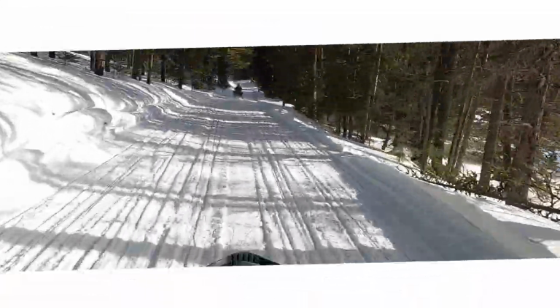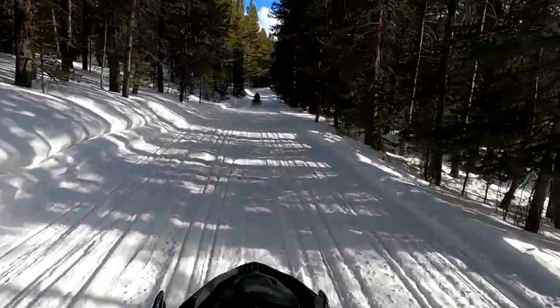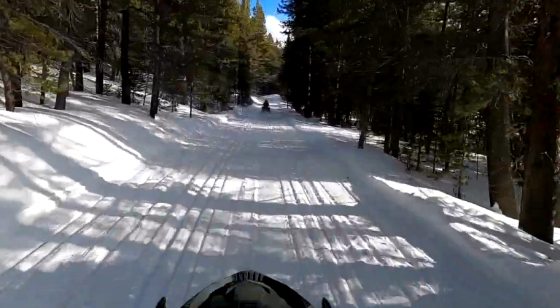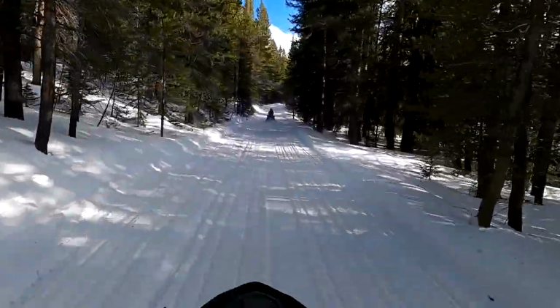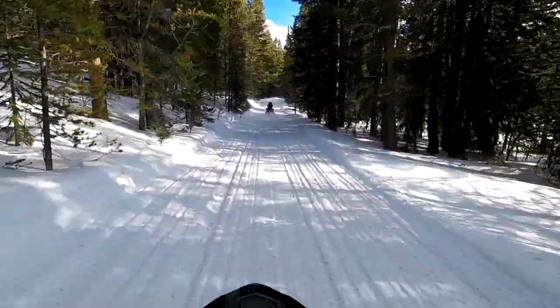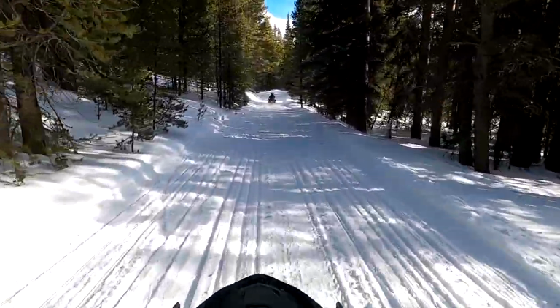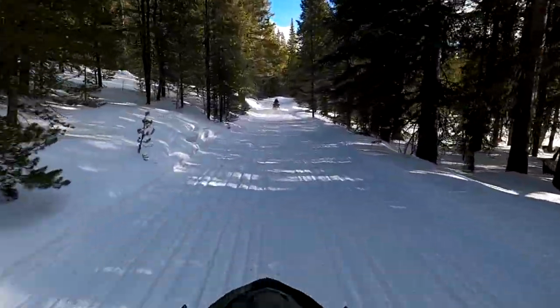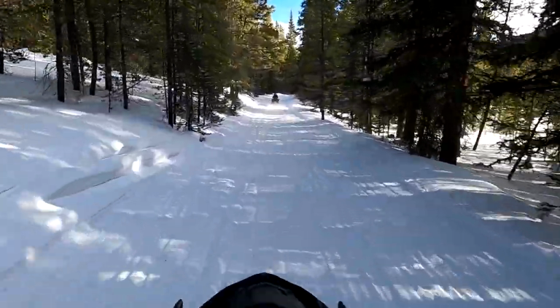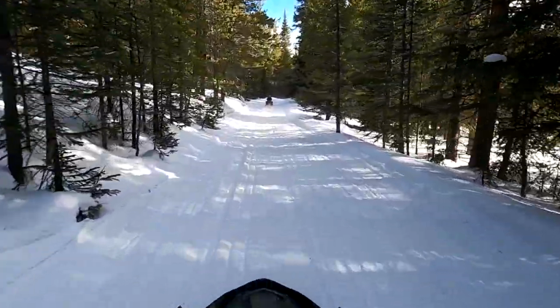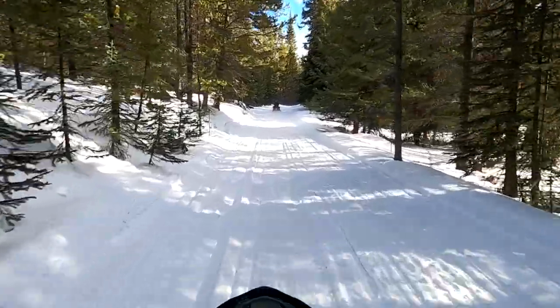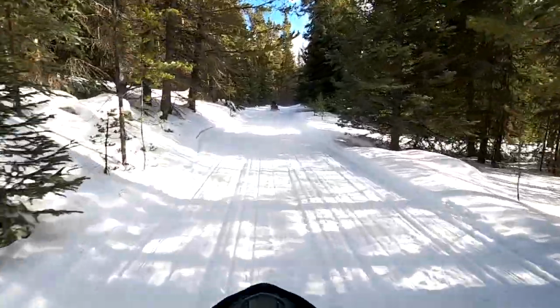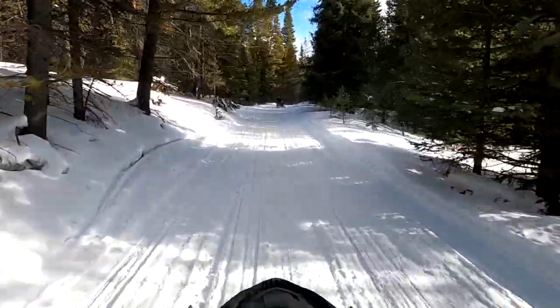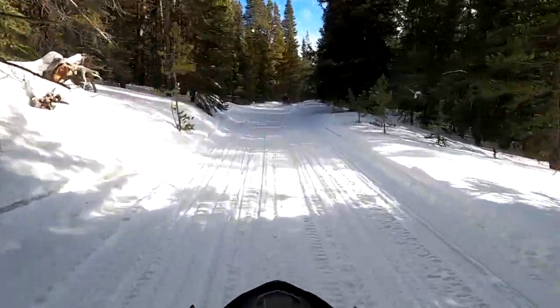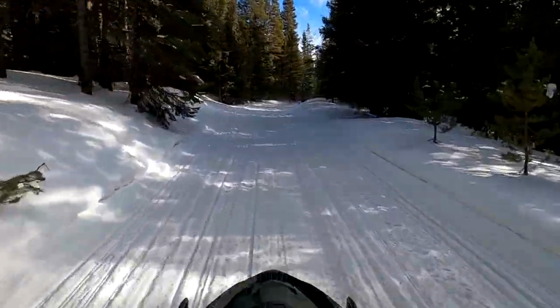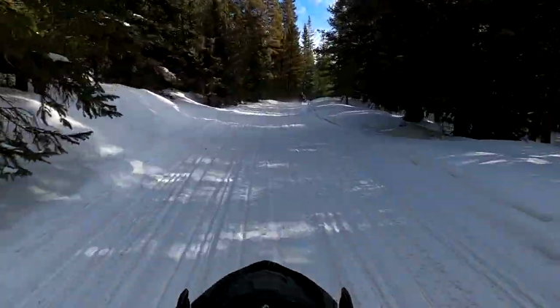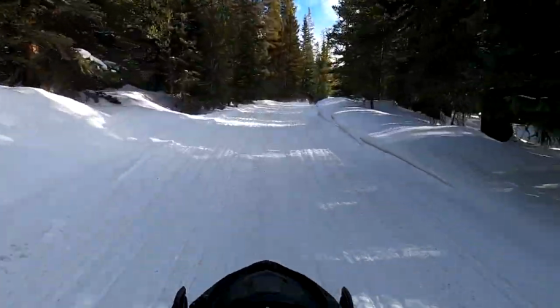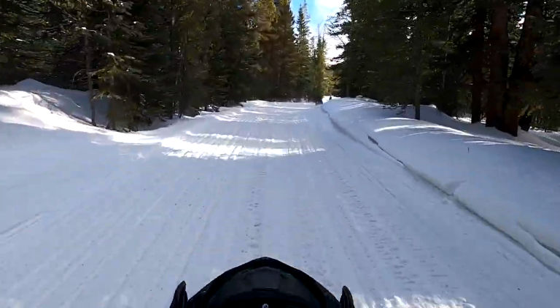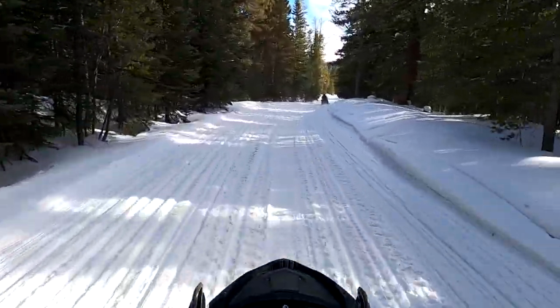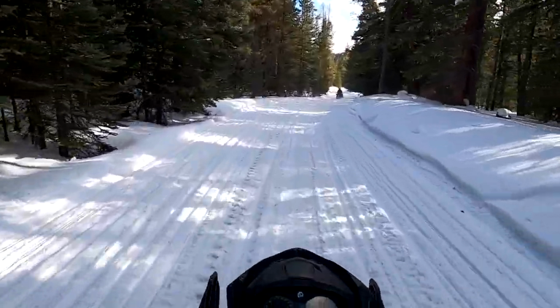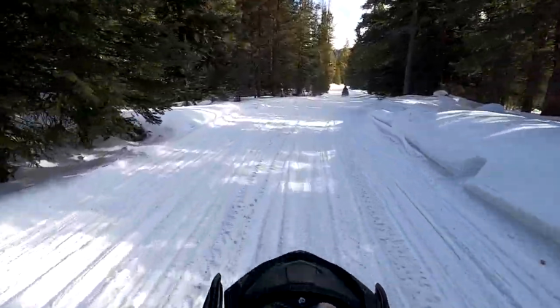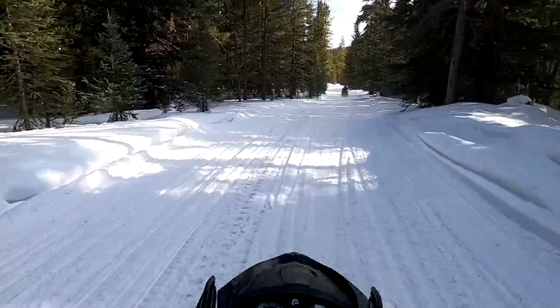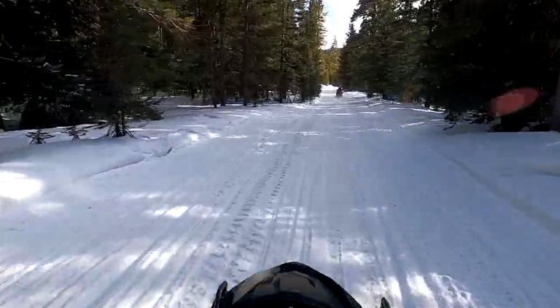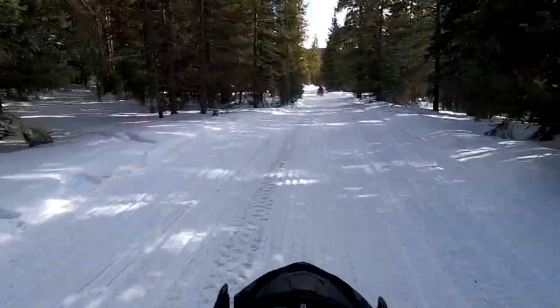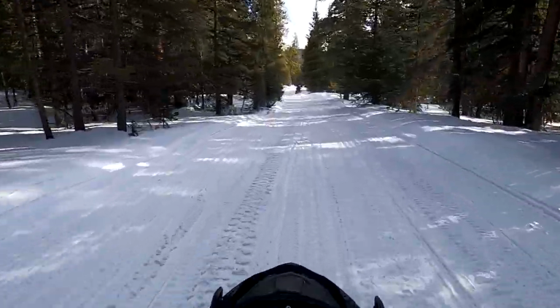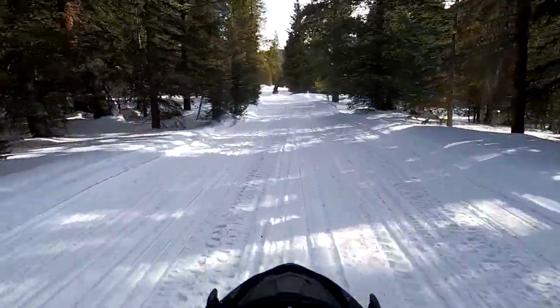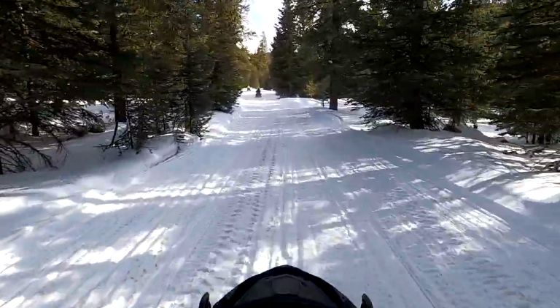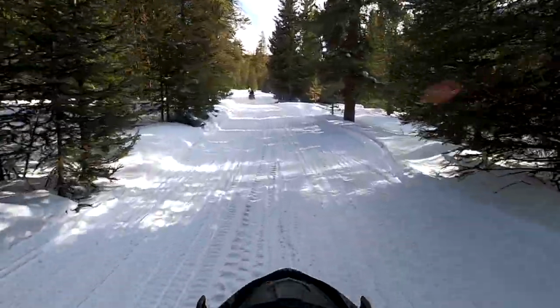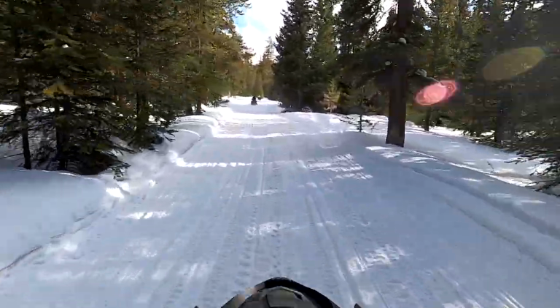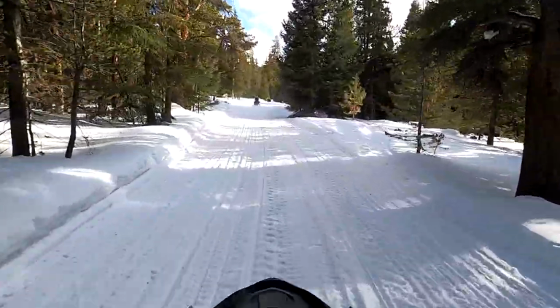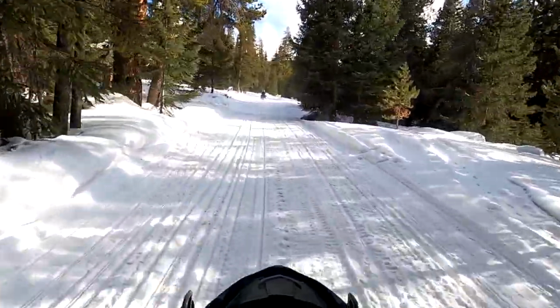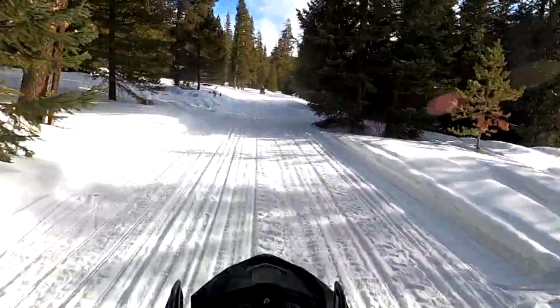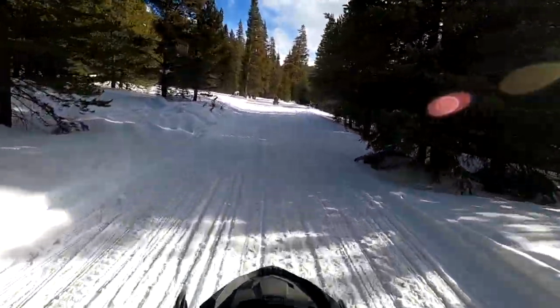Good day, everyone. This is your Global Wayfinder here. Today, I'm going to be reviewing Adventure Time Rentals, located in Dillon, Colorado, whom we rented some snowmobiles from during our recent trip to Colorado.